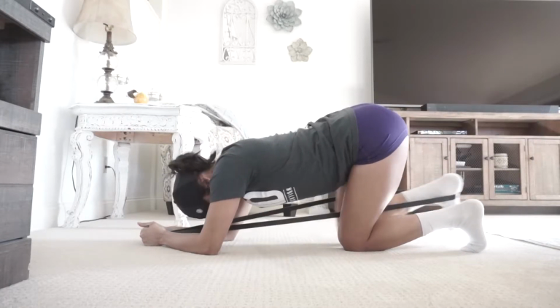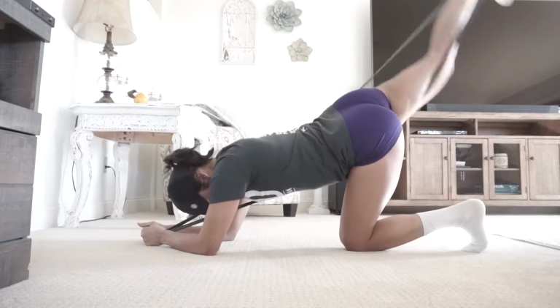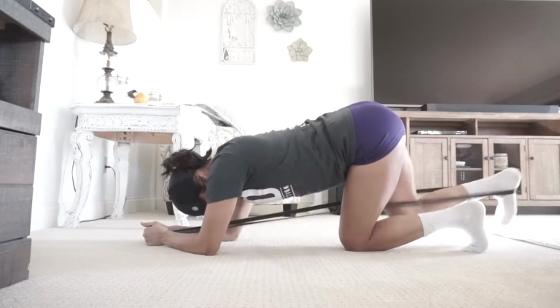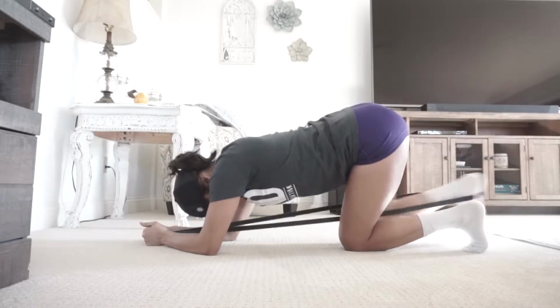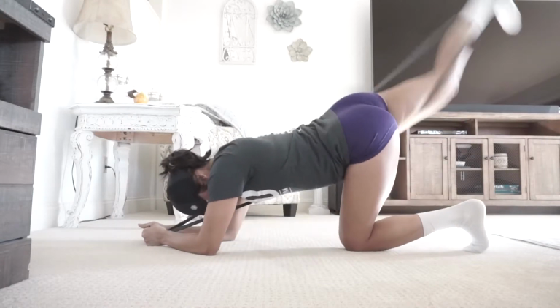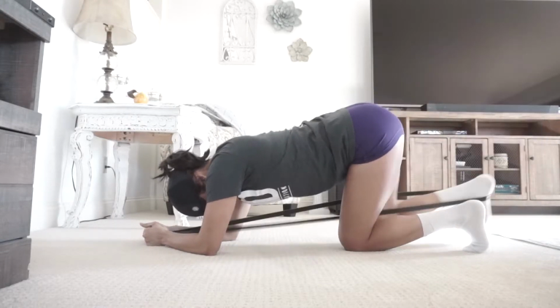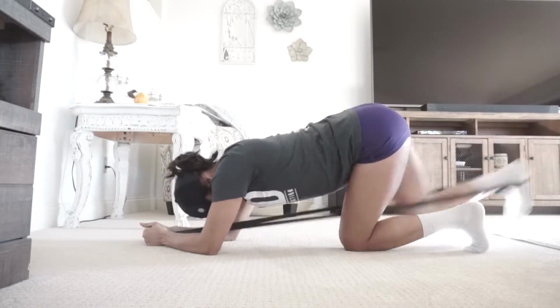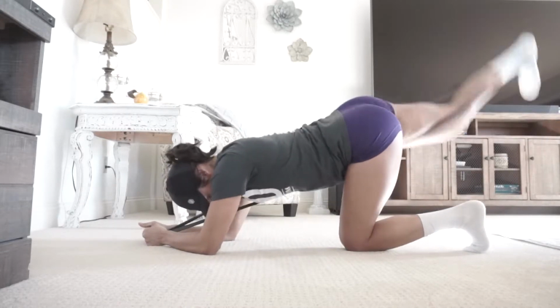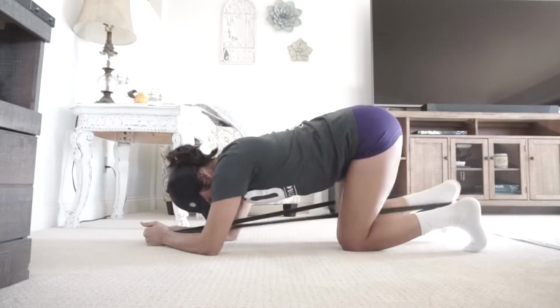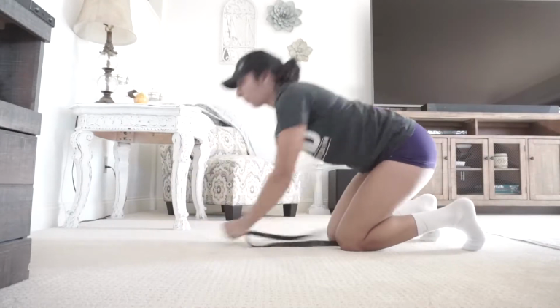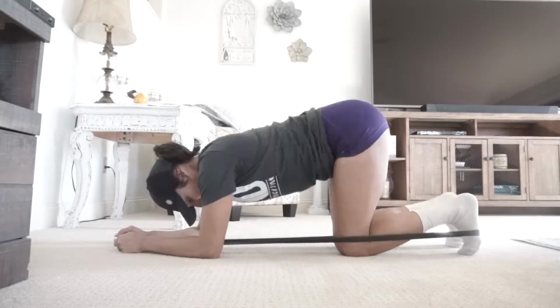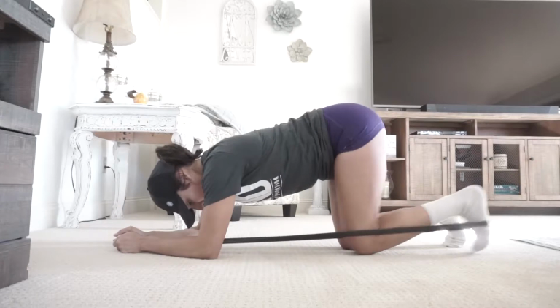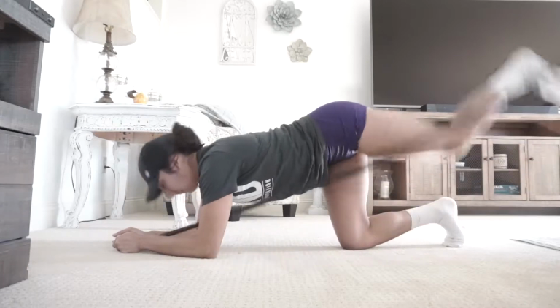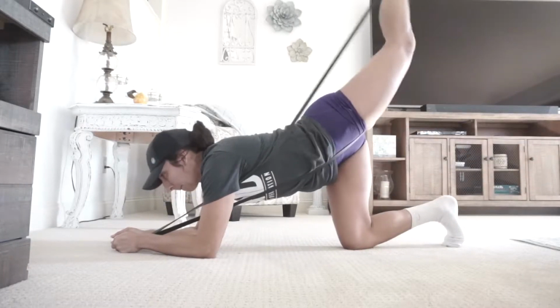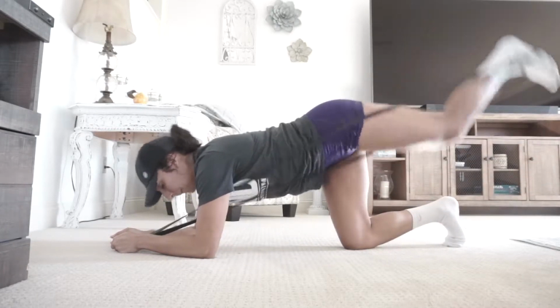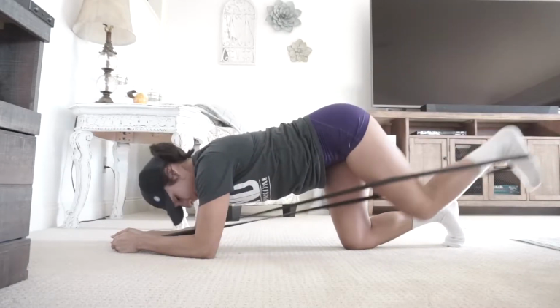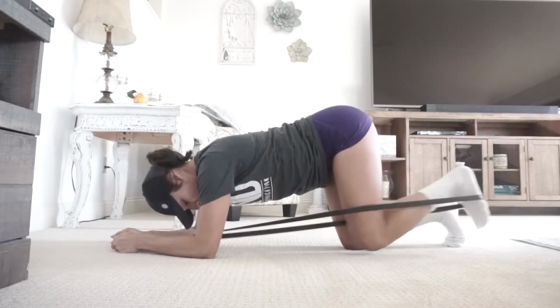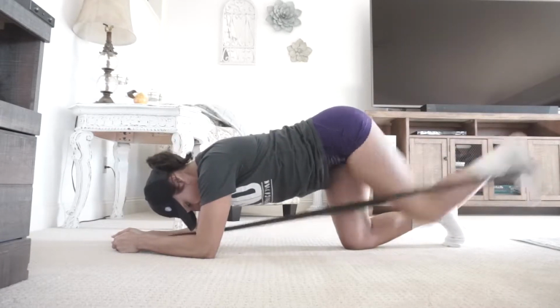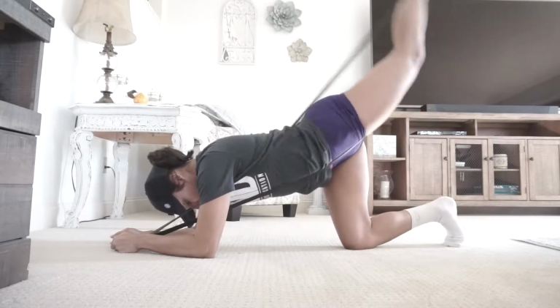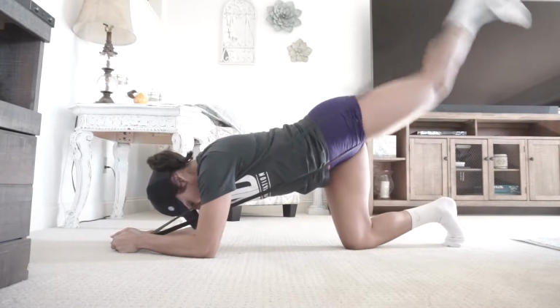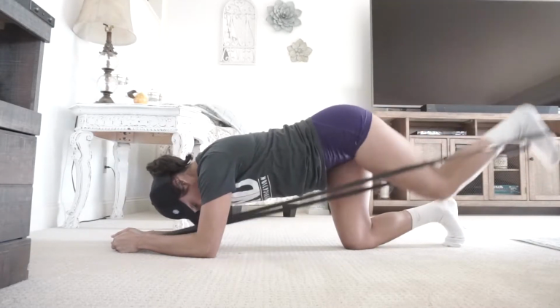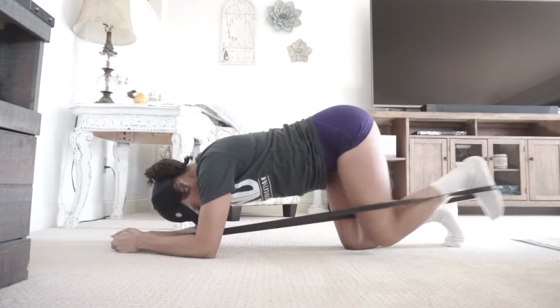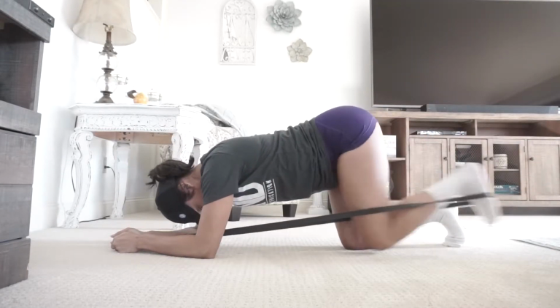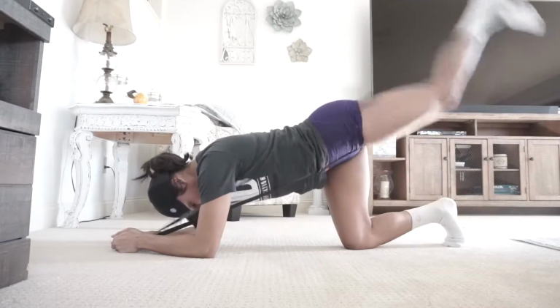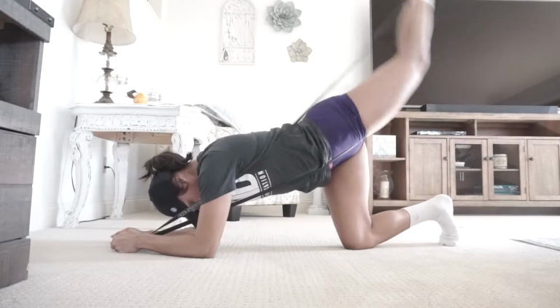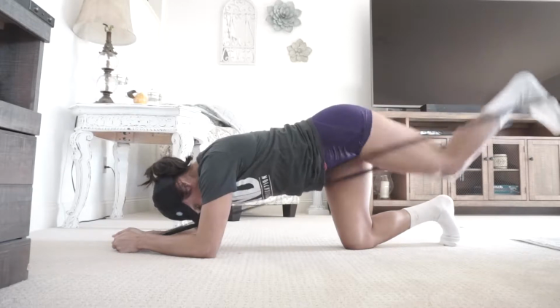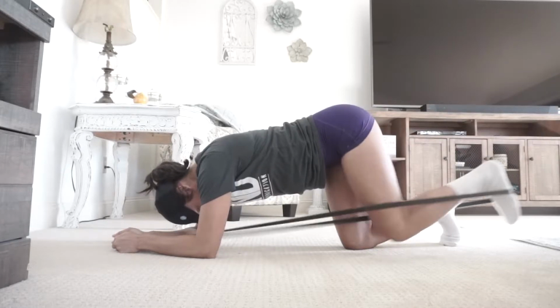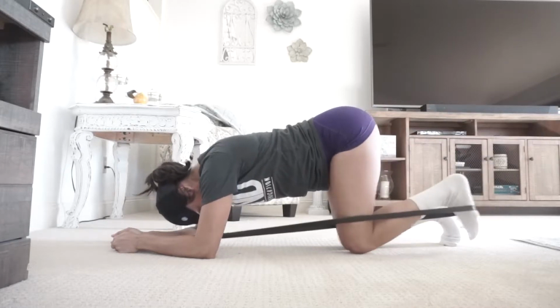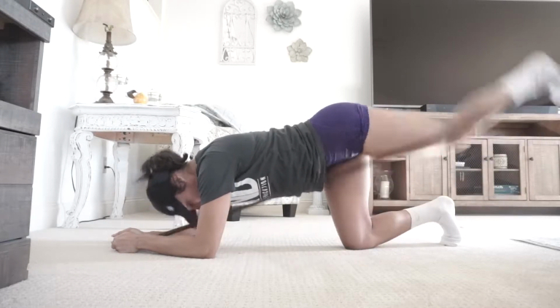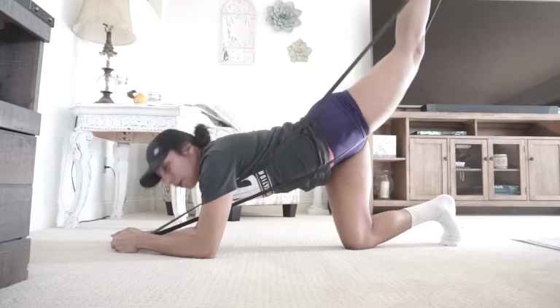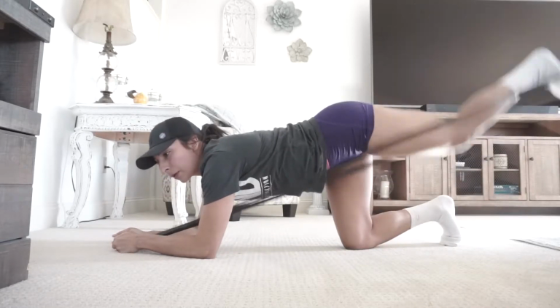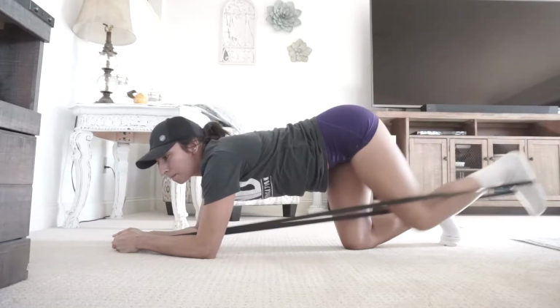First we are starting with kickbacks using the longer resistance band. You set the resistance band on your foot, in the middle of your foot a little bit closer to your toes, and you're just kicking back and up while holding it with both your hands. This helps your glutes.